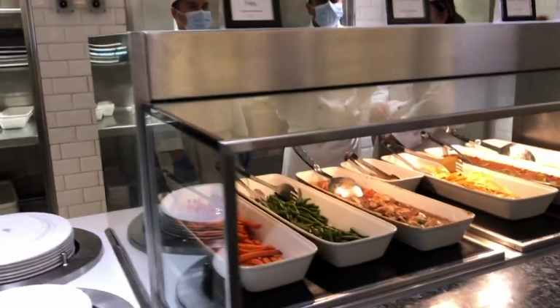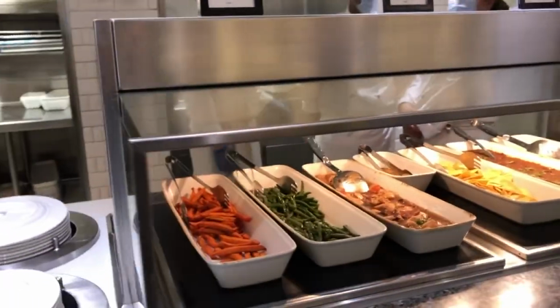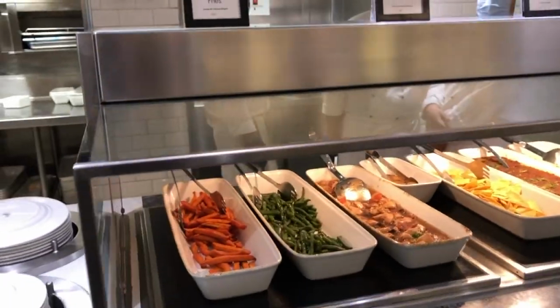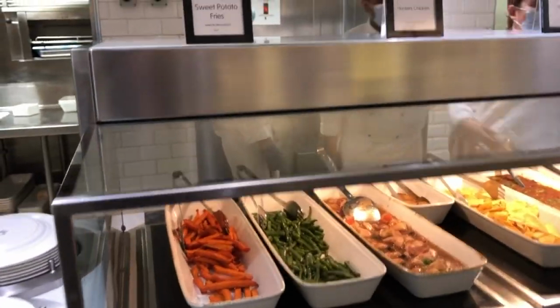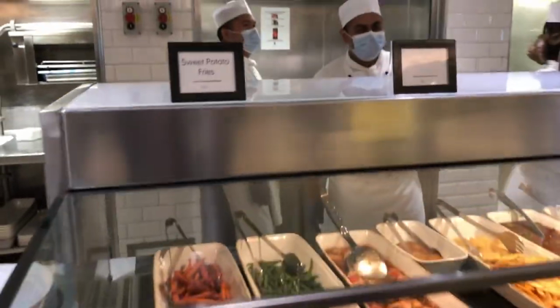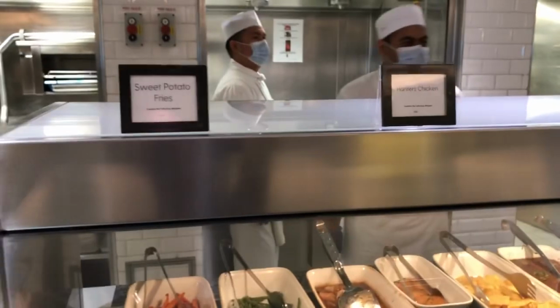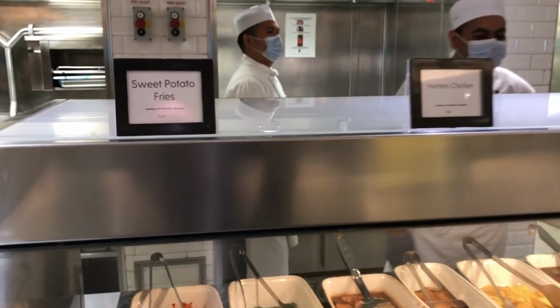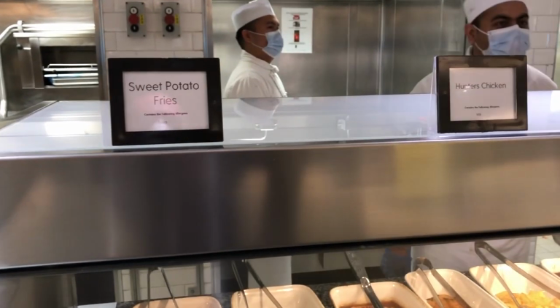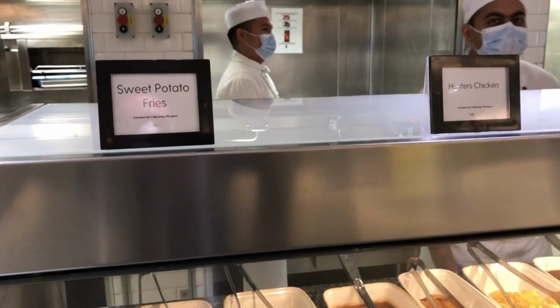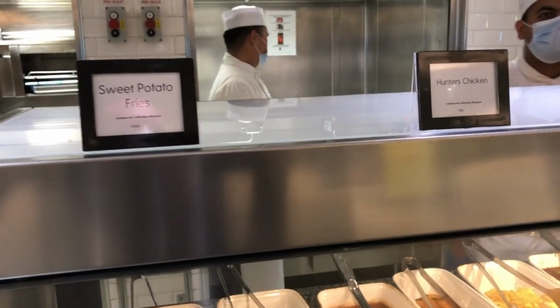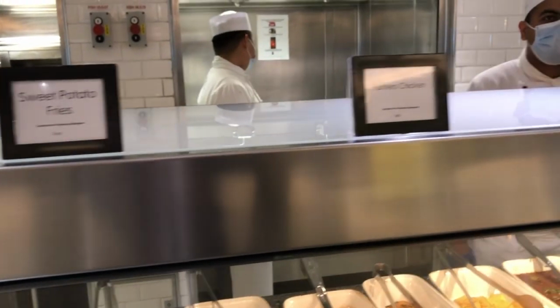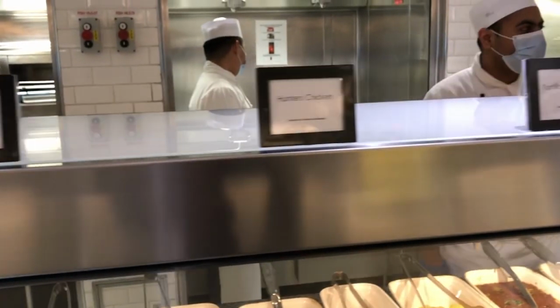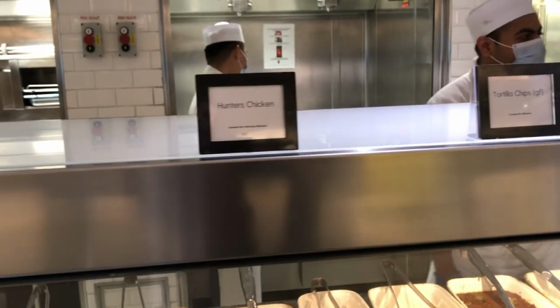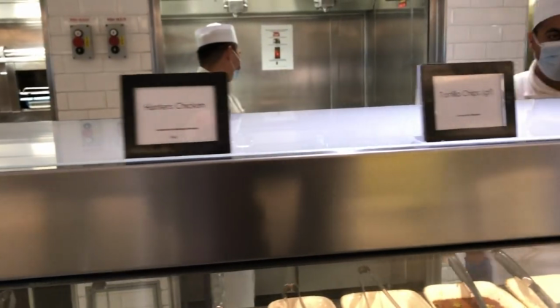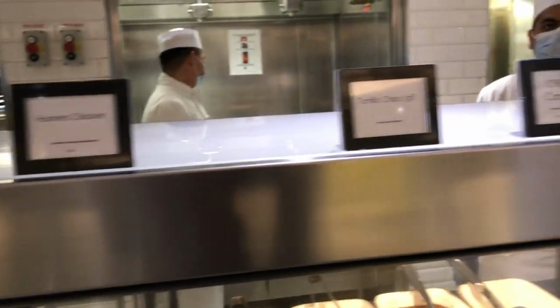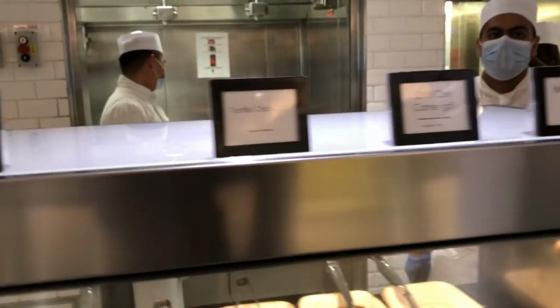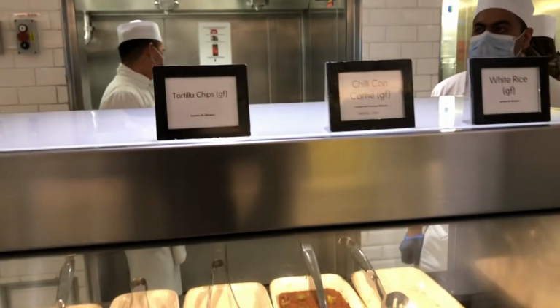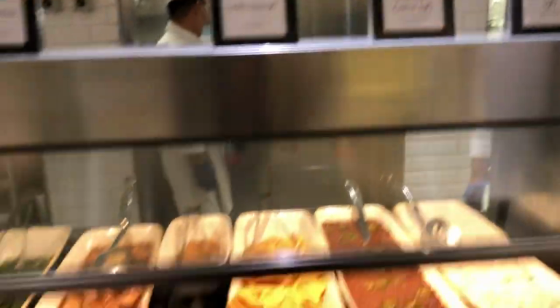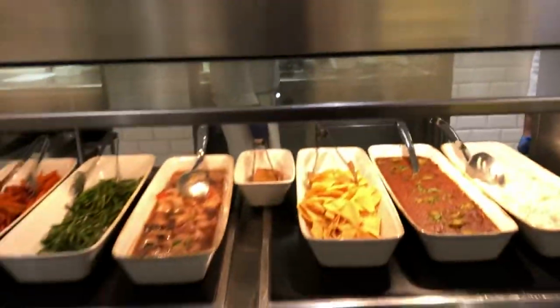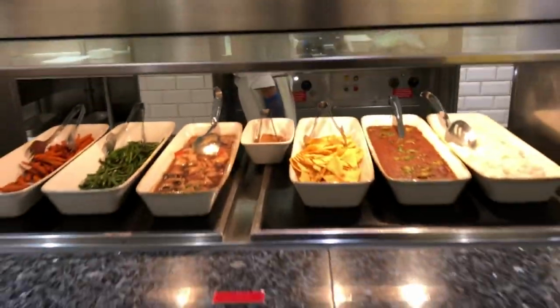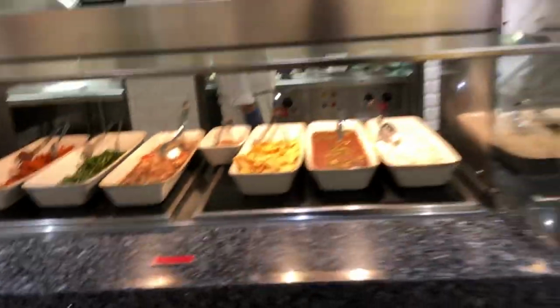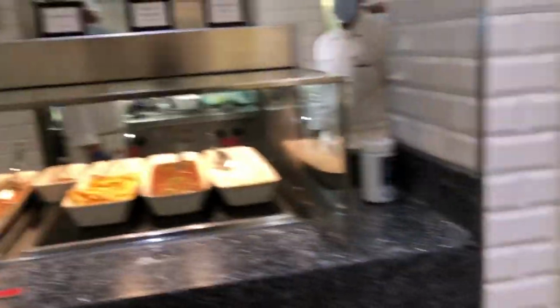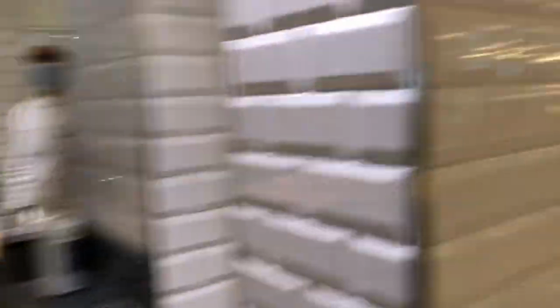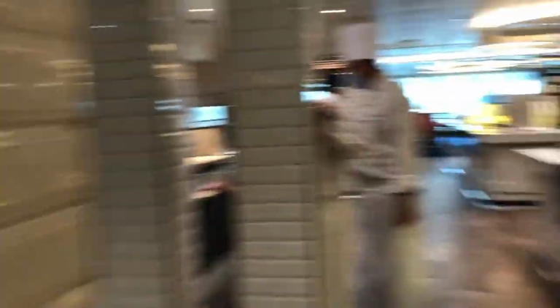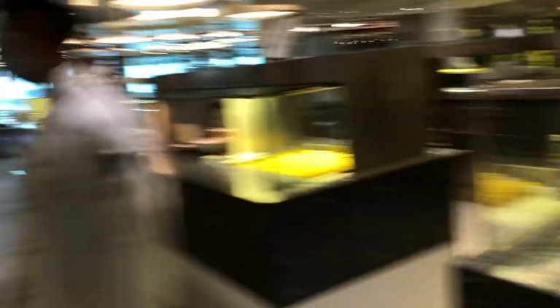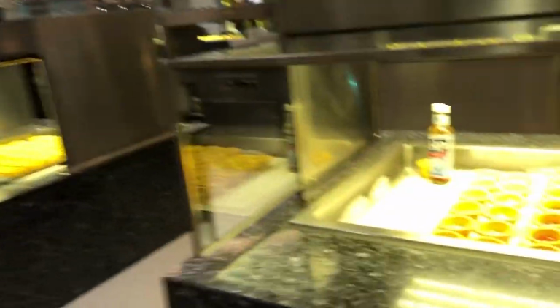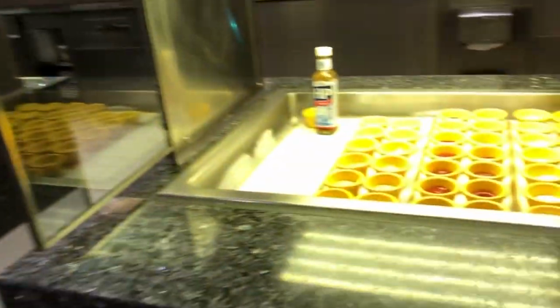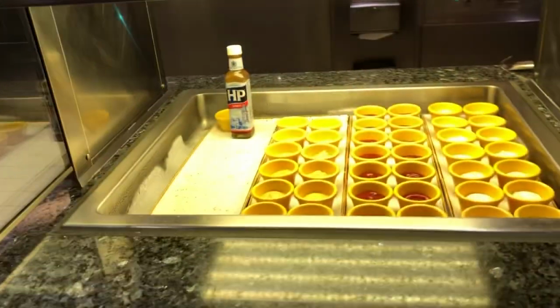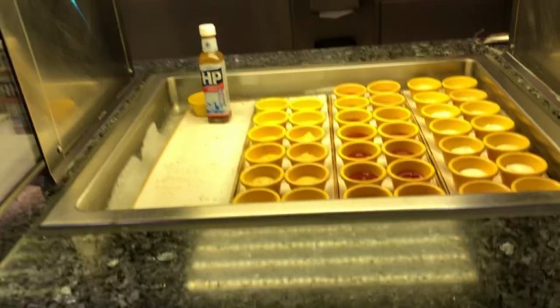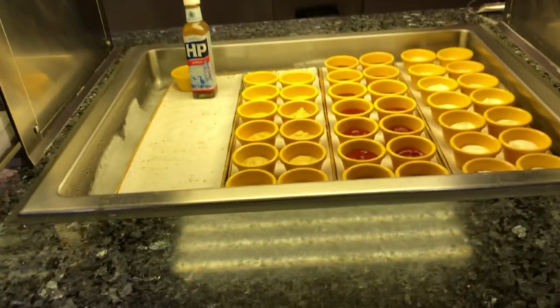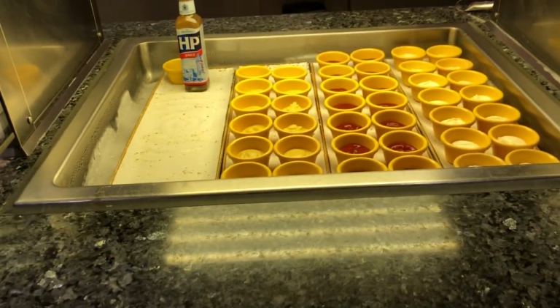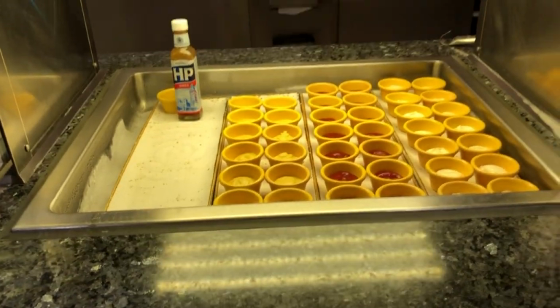And here we have sweet potatoes, hunter's chicken again, and chili con carne - that's the same as we had before. There's your ketchup and your mayonnaise.